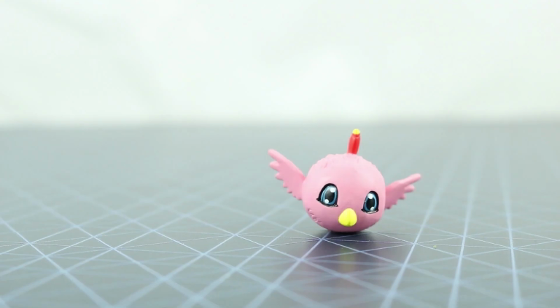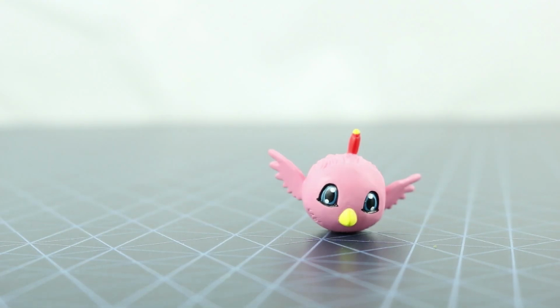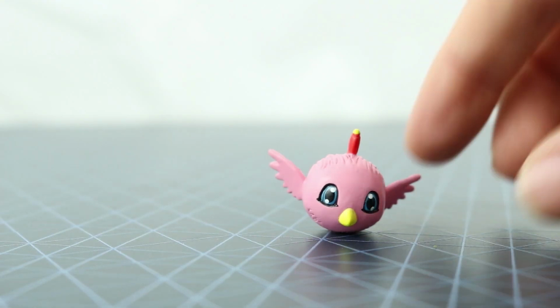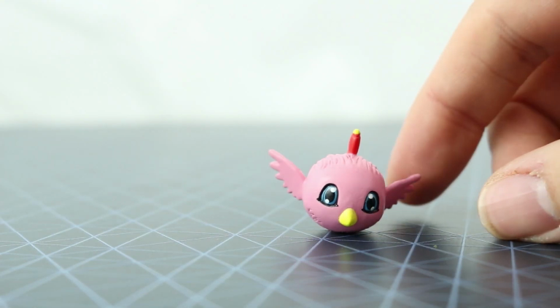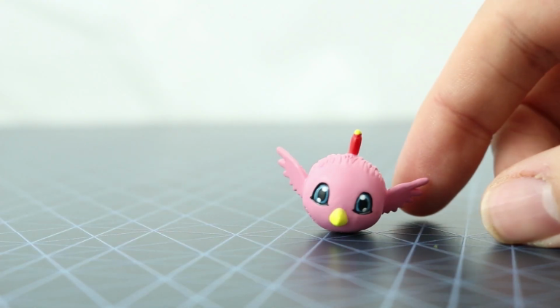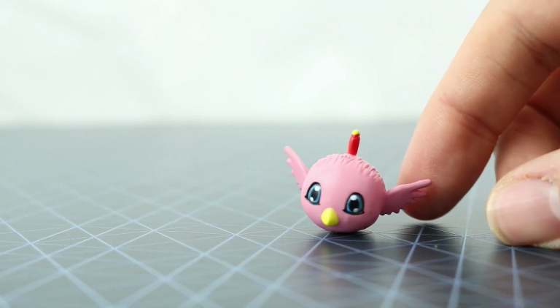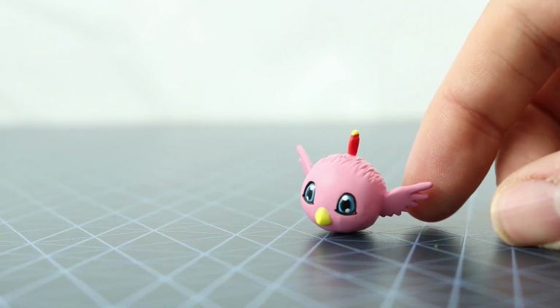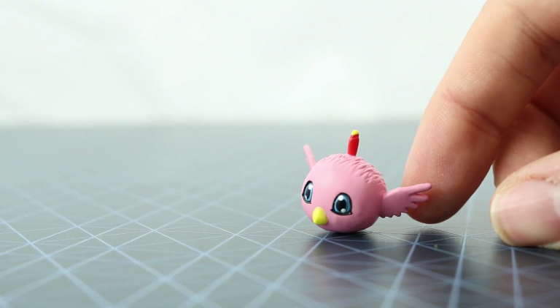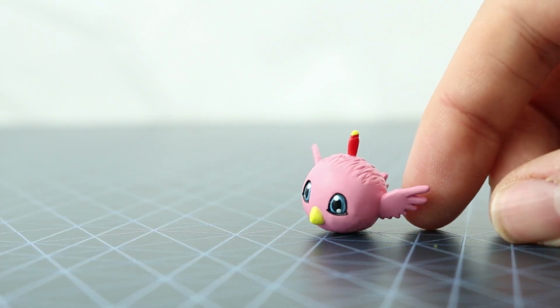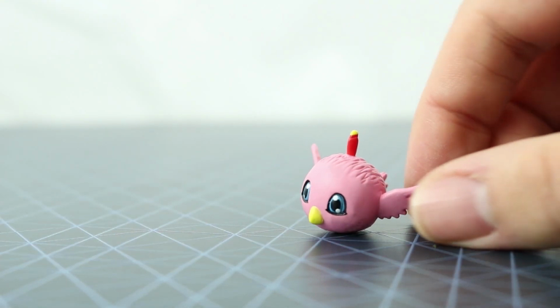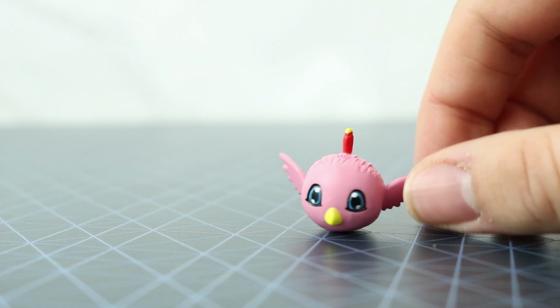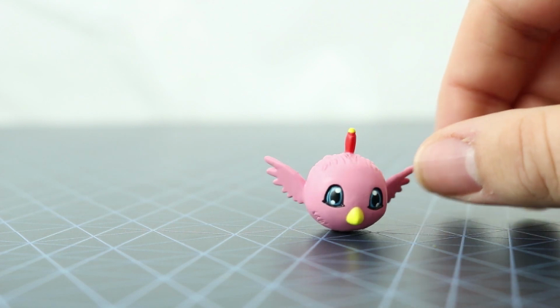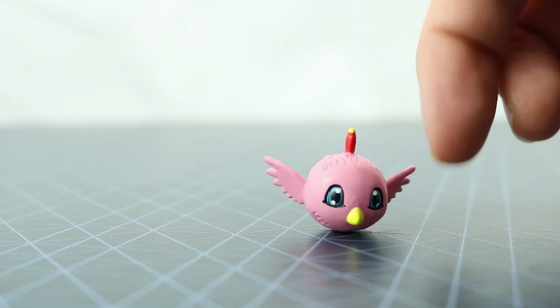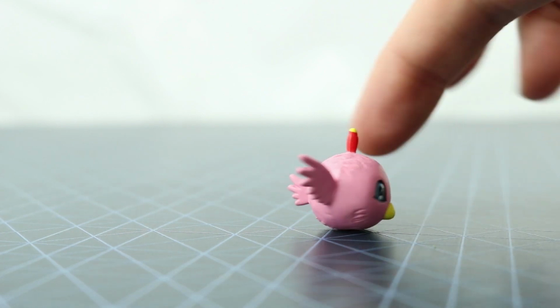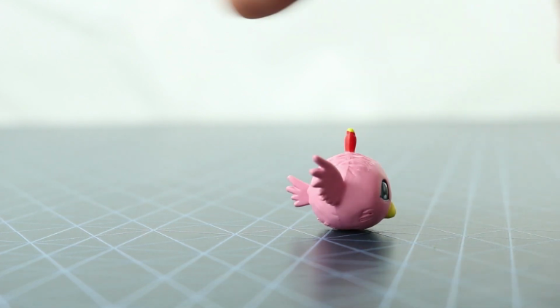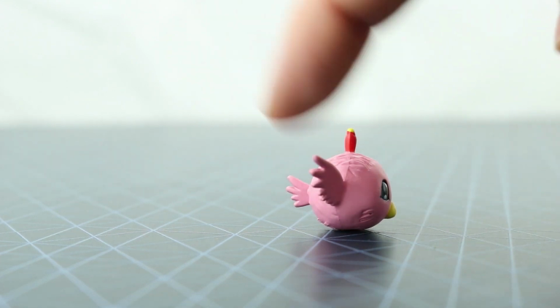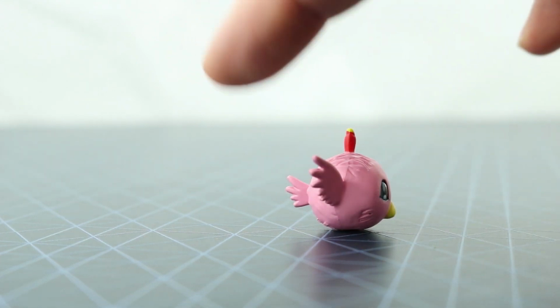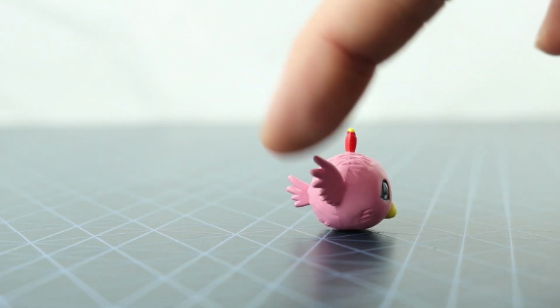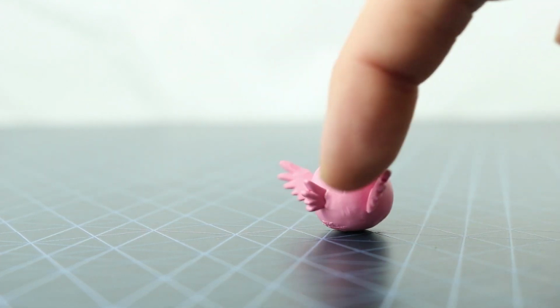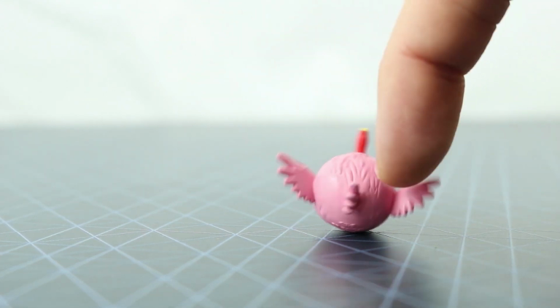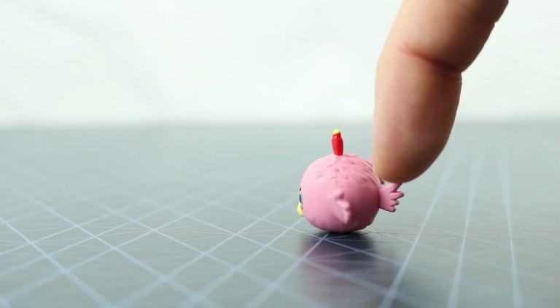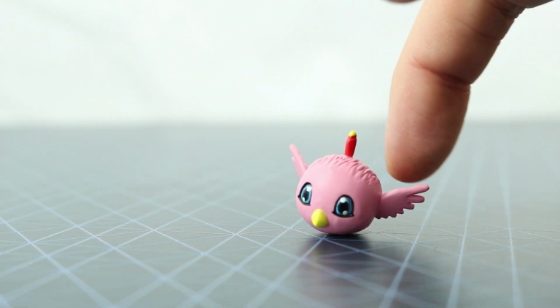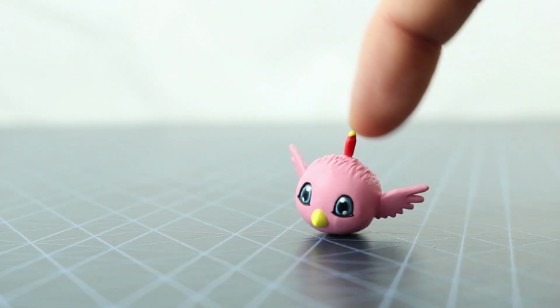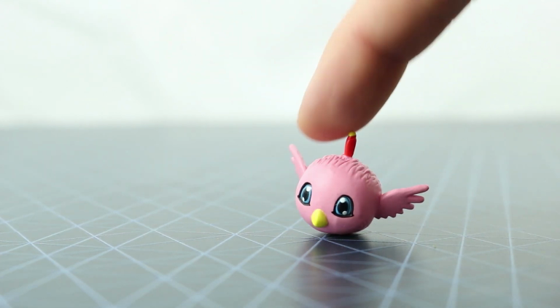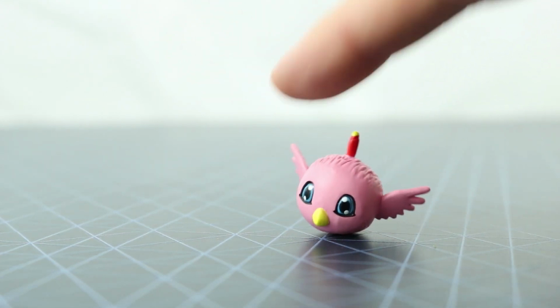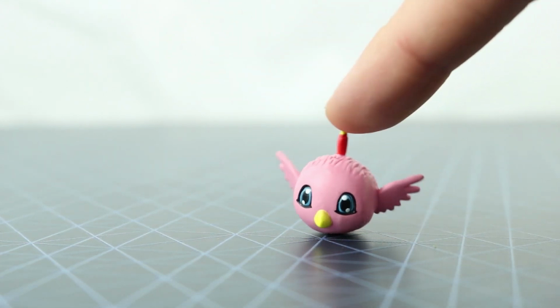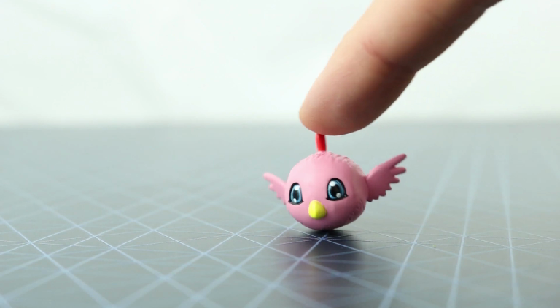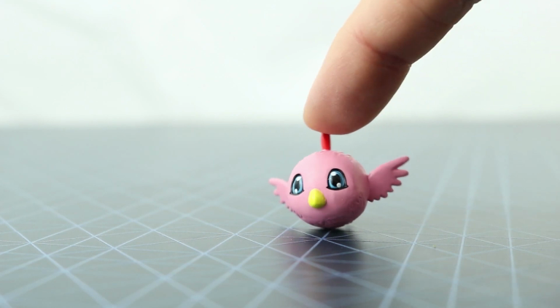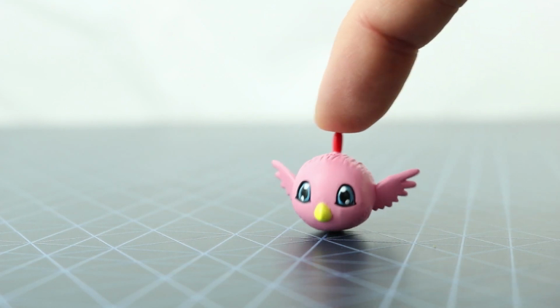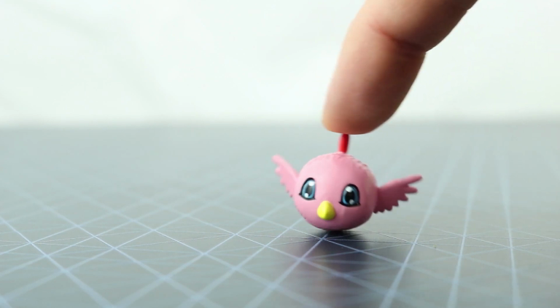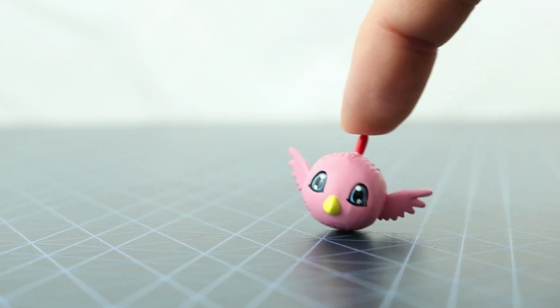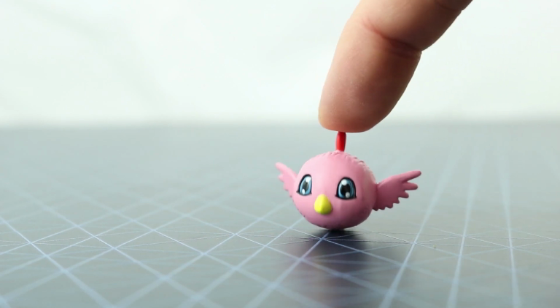Next we have Poramon, who's the in-training form of Hawkmon, and it's just a head with some bird features on it. They're pretty cool, but yeah, it's just a head.